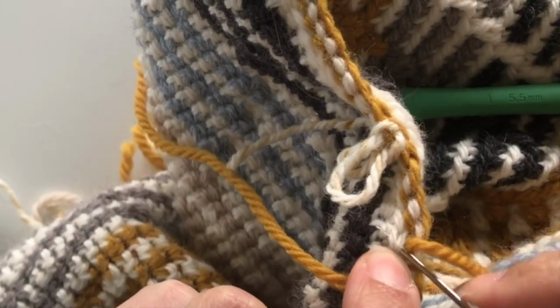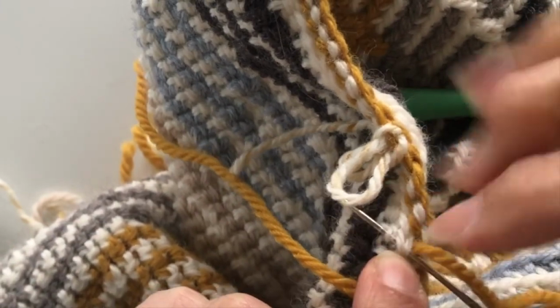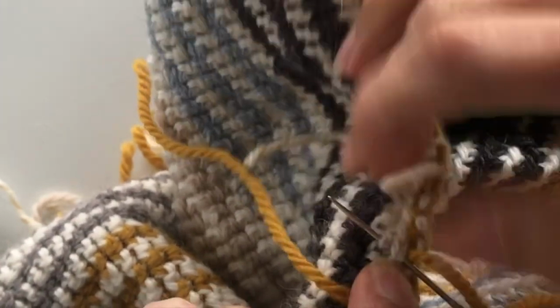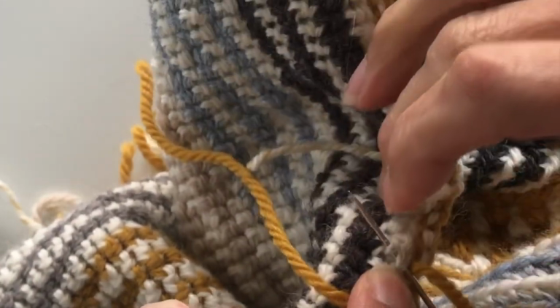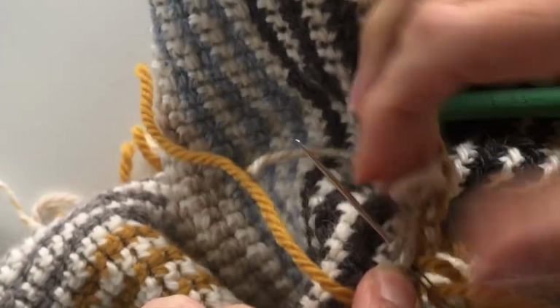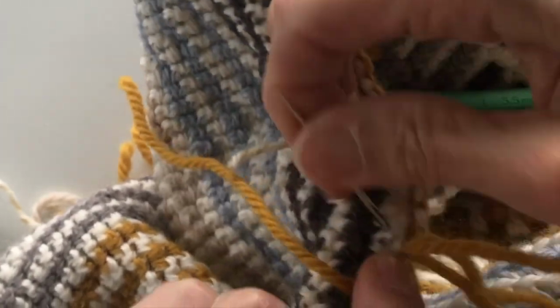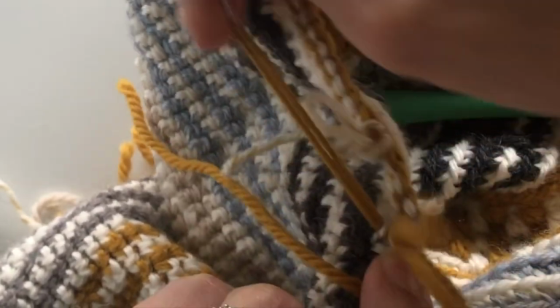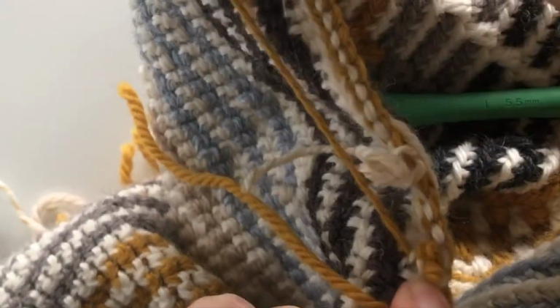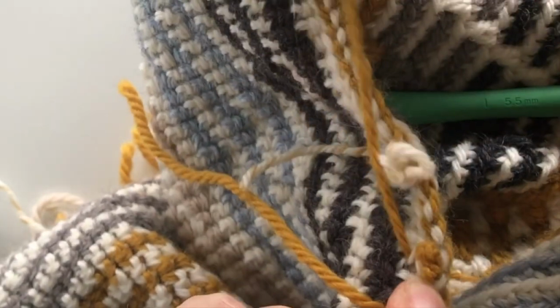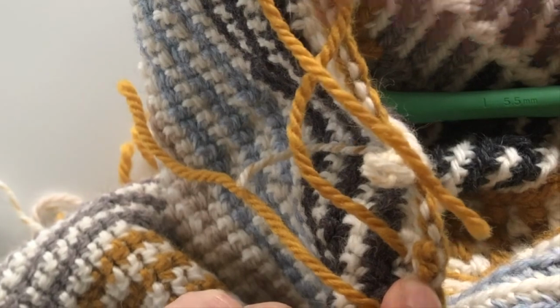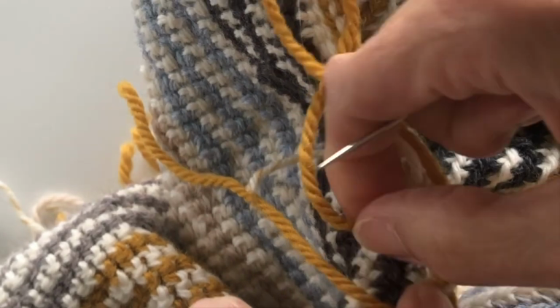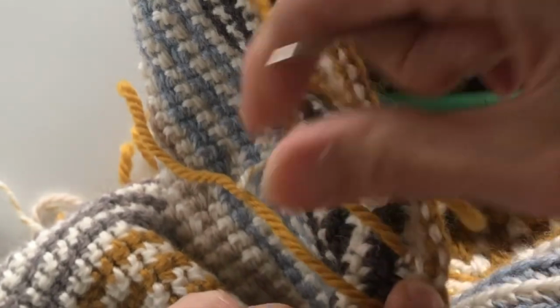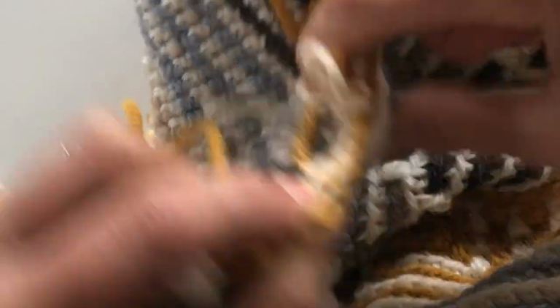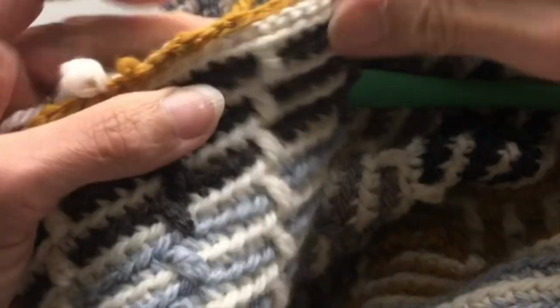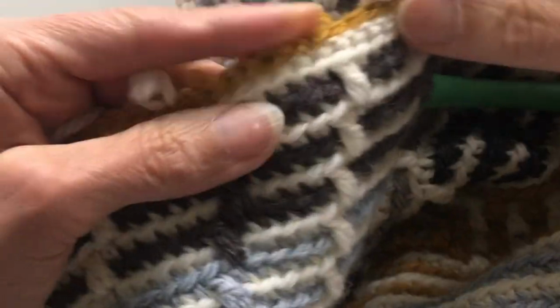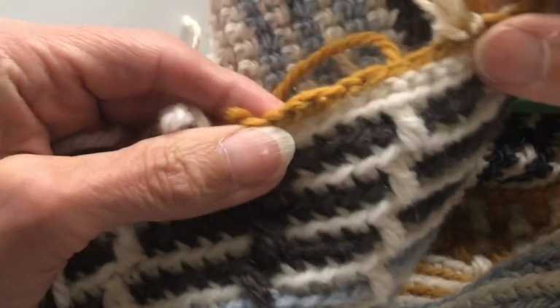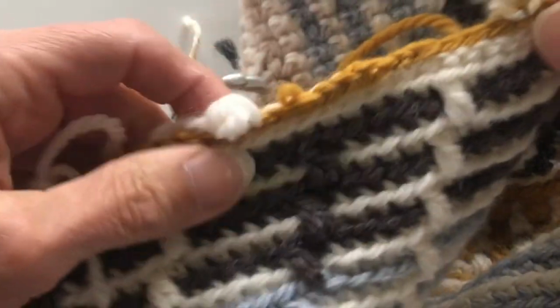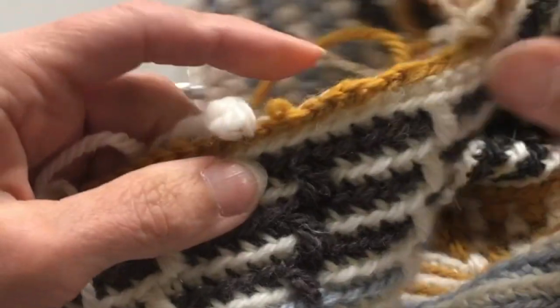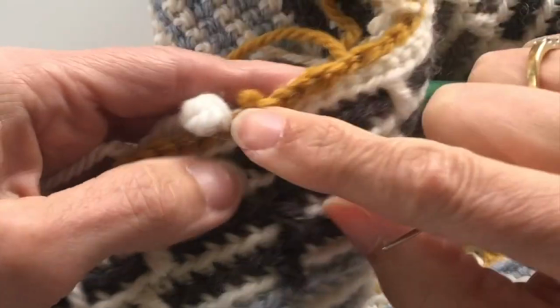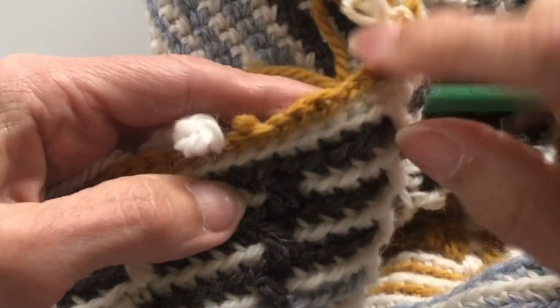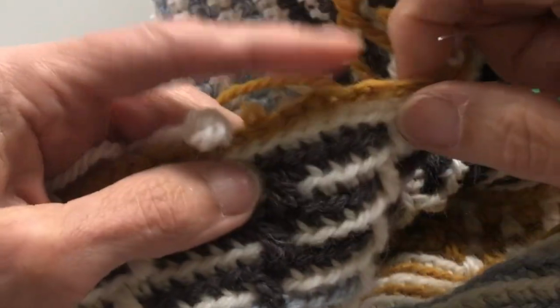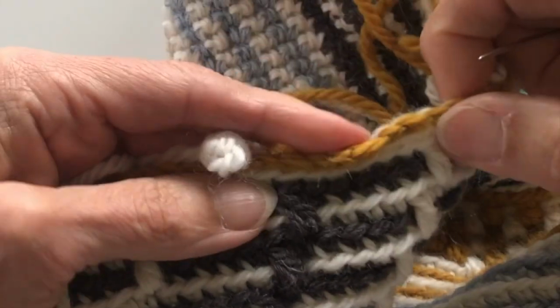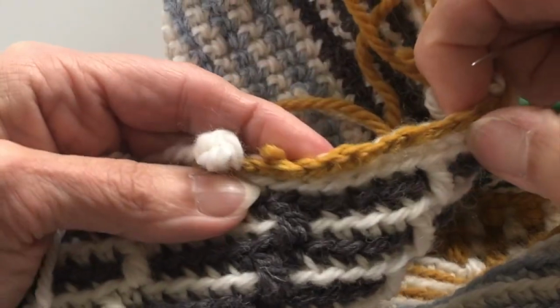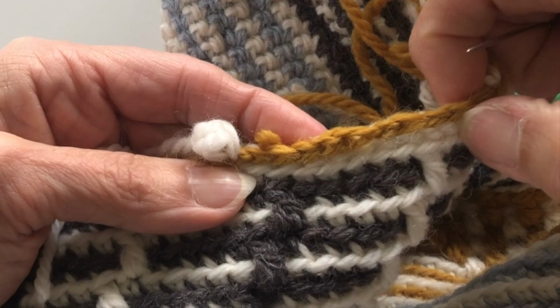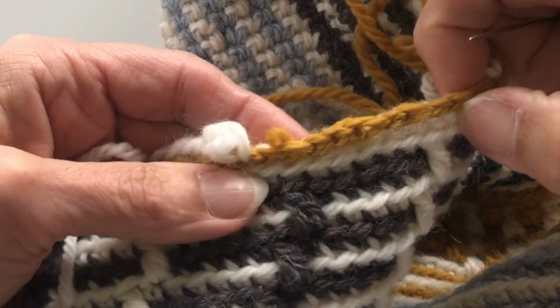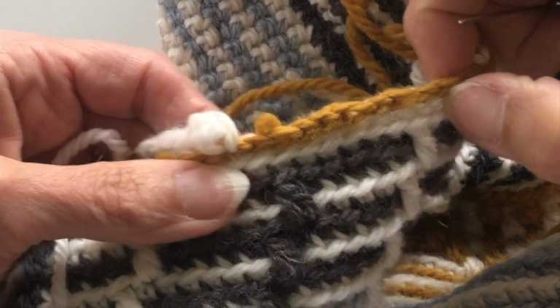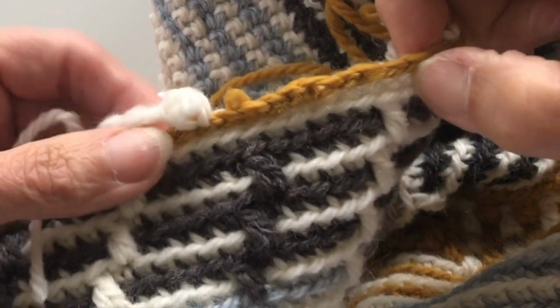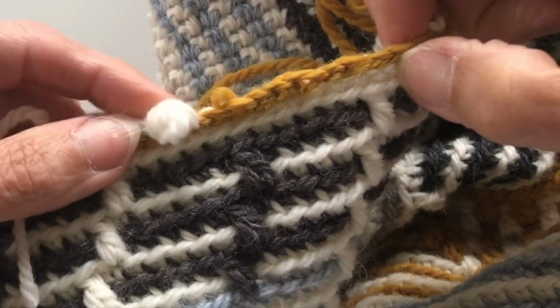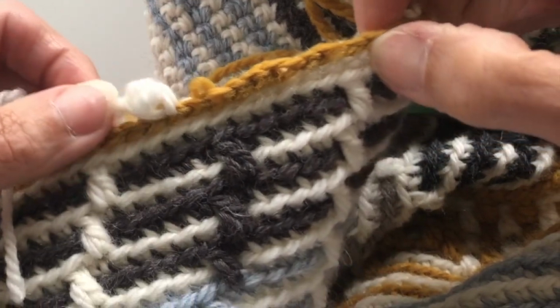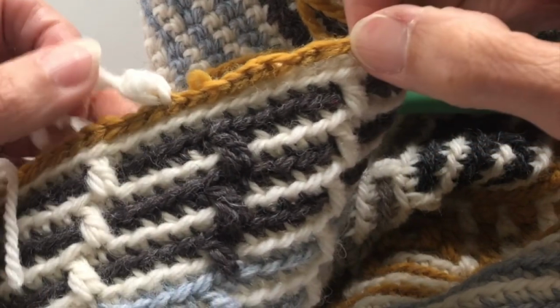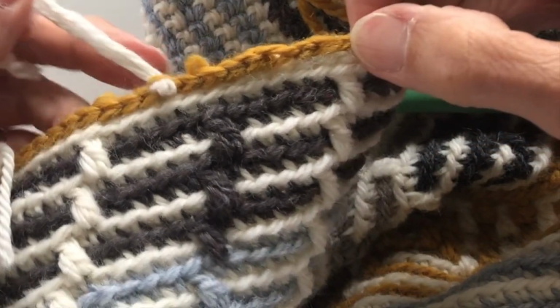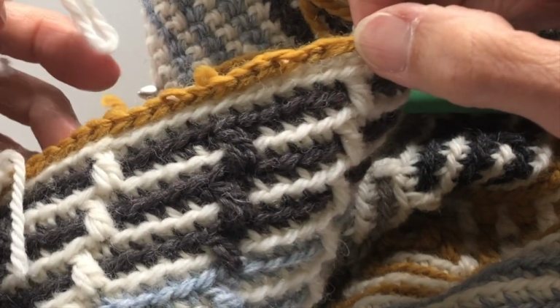We then just weave our yarn in at the back to finish, and we're now ready to start our border. That's our slip stitch round all done.